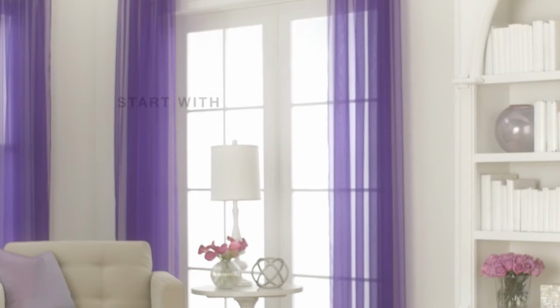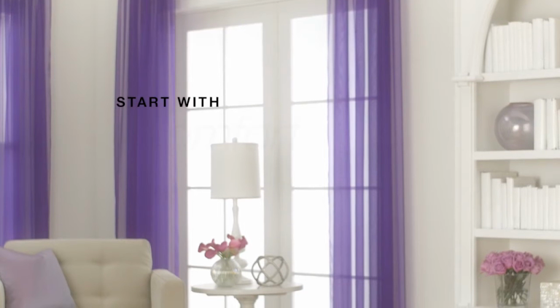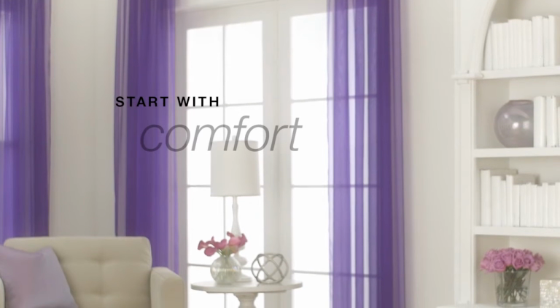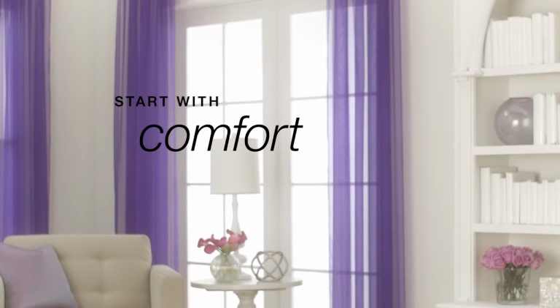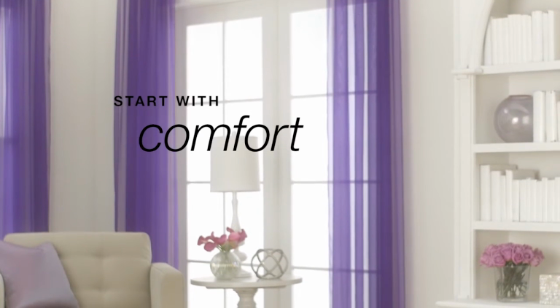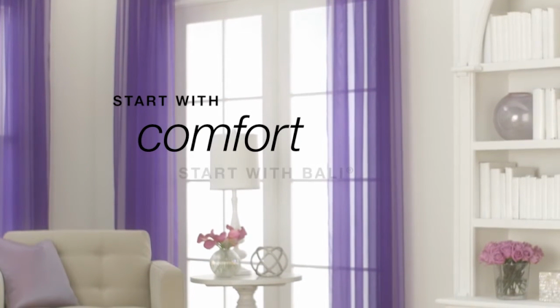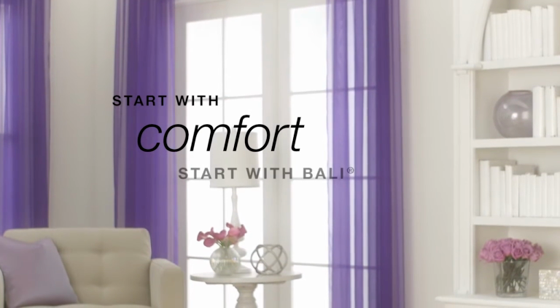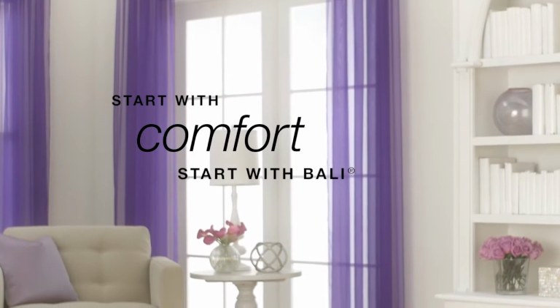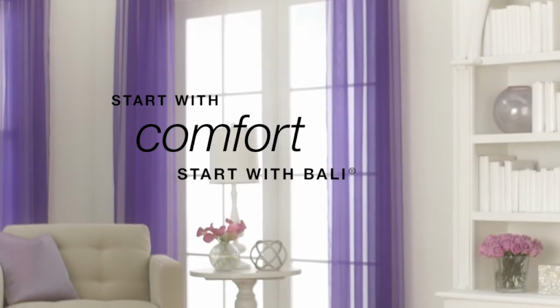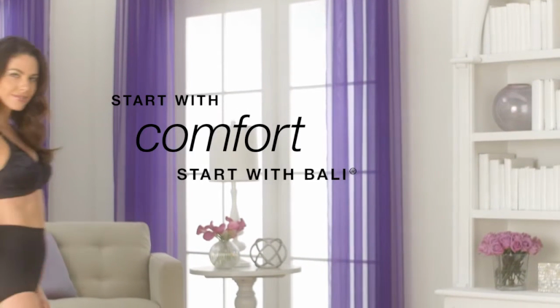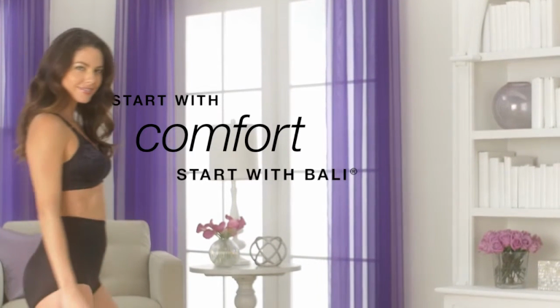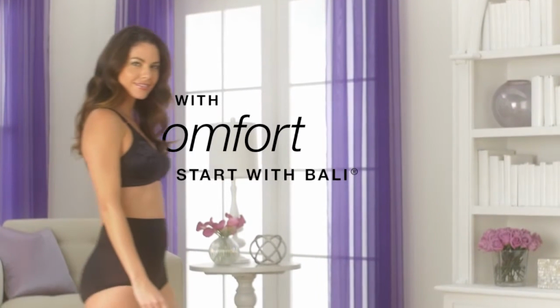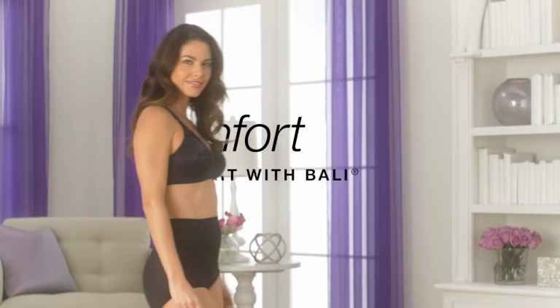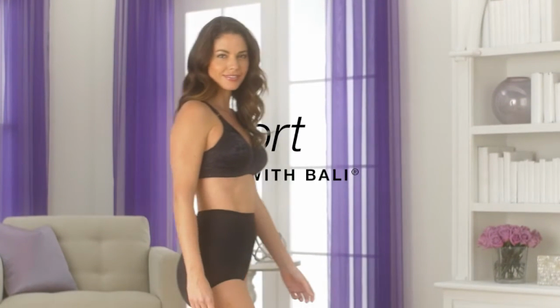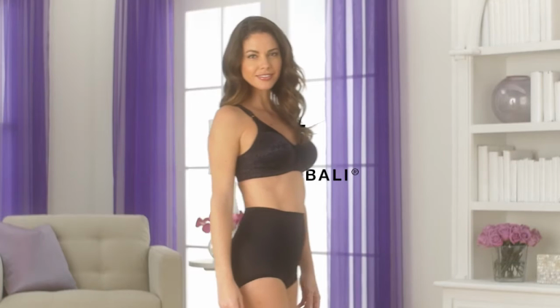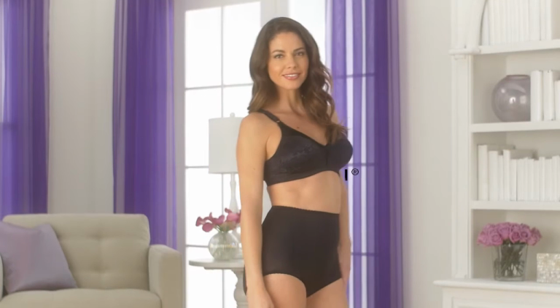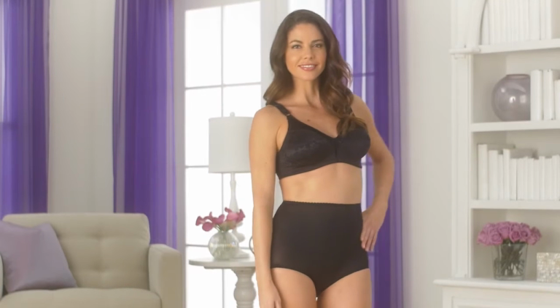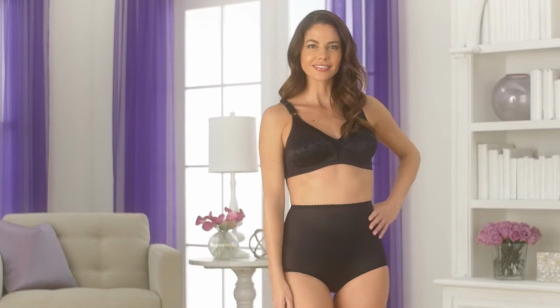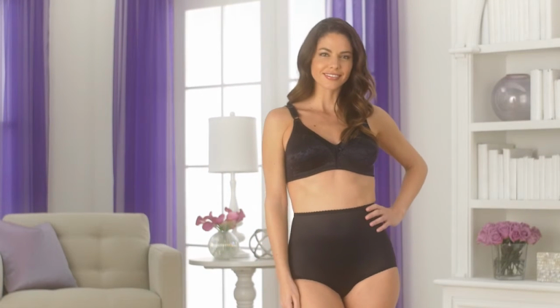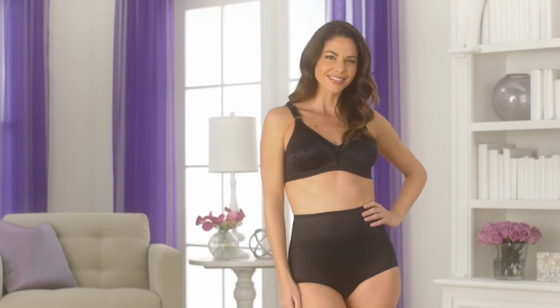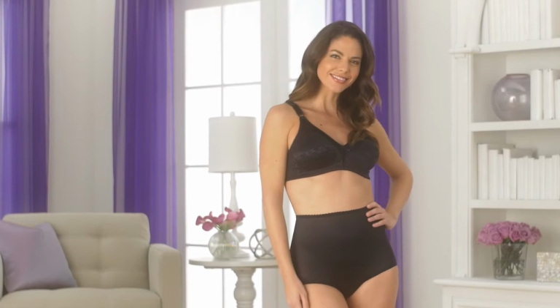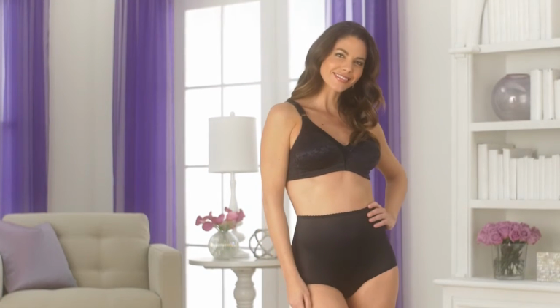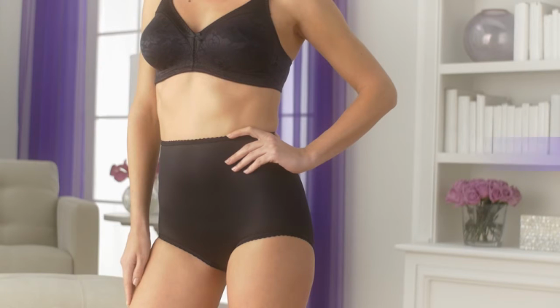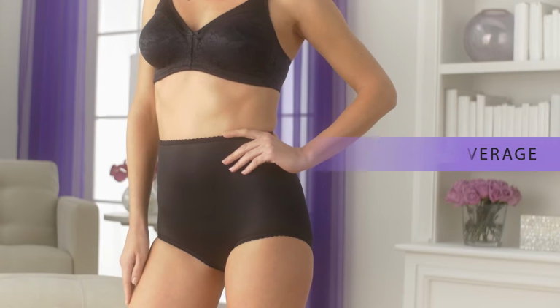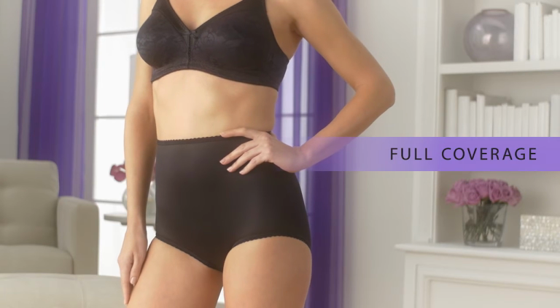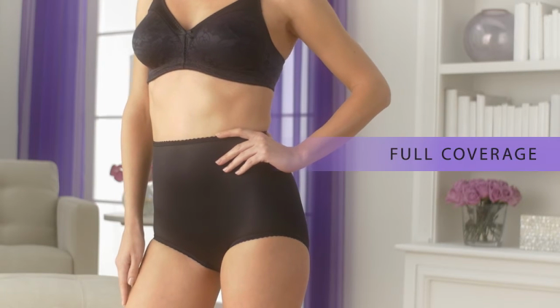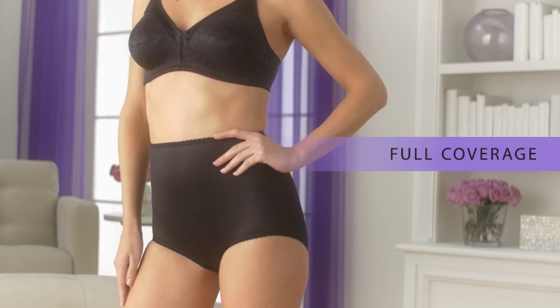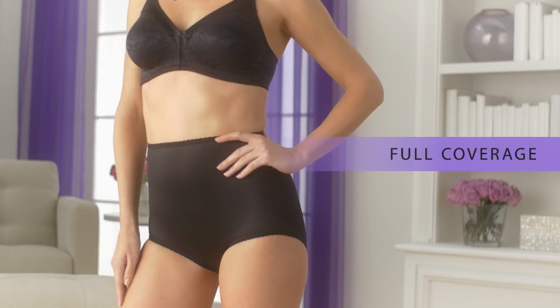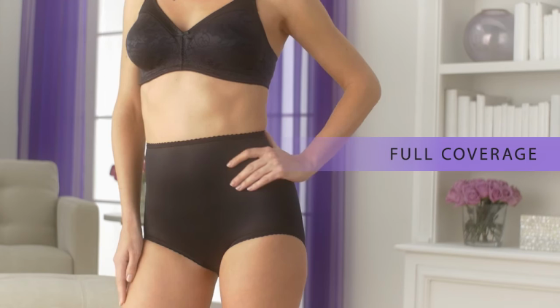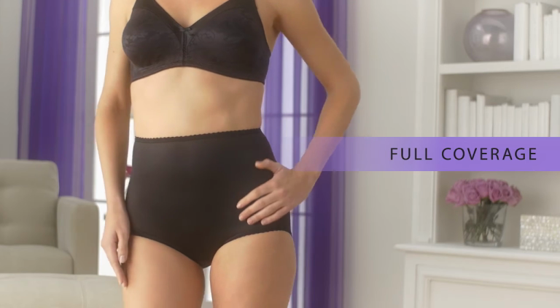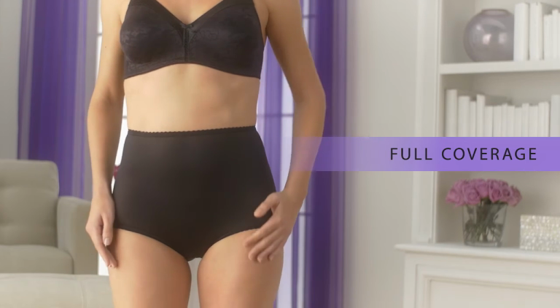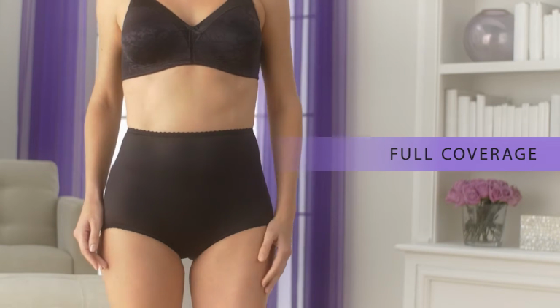Start with comfort. Start with Bally. The Bally Skim Scamp Brief is your go-to for everyday comfort. It offers our fullest coverage for an ultra-smooth look under clothes.